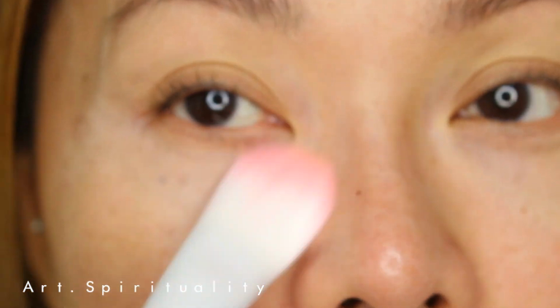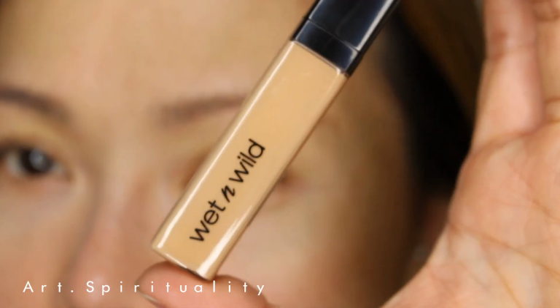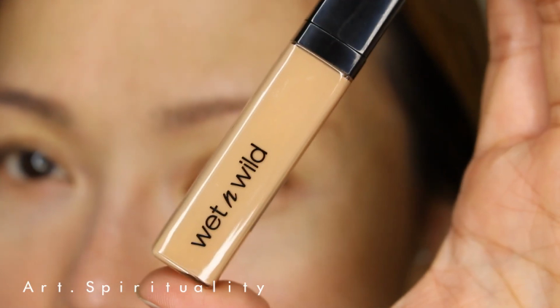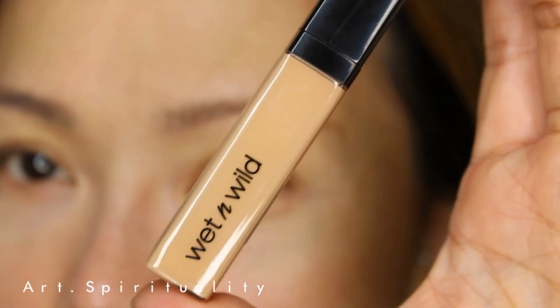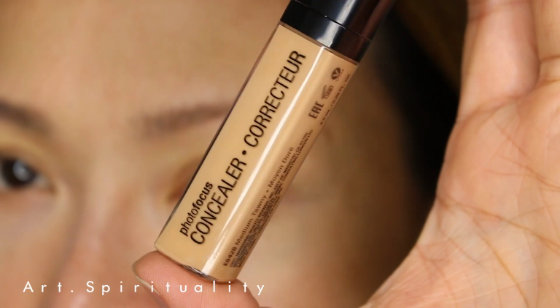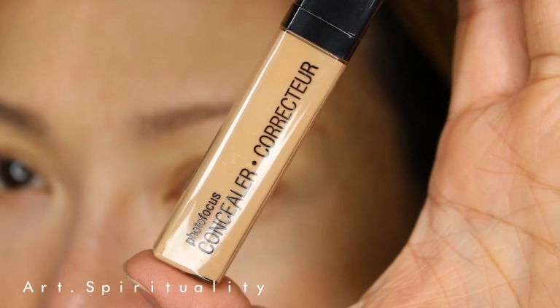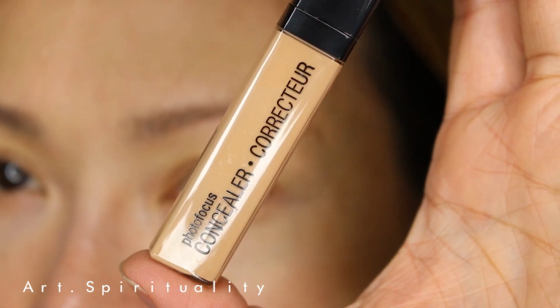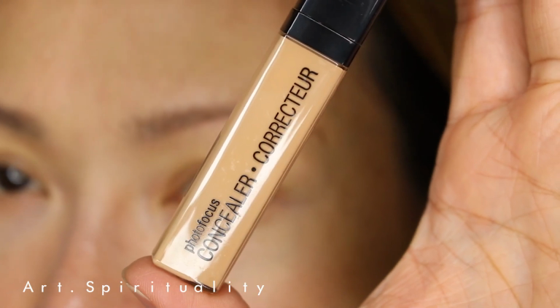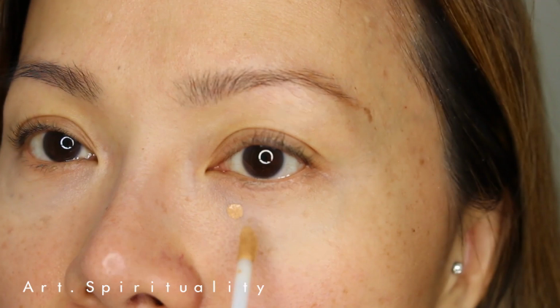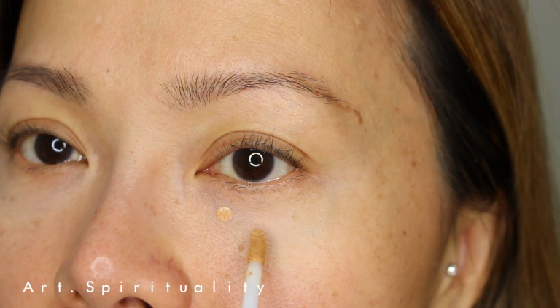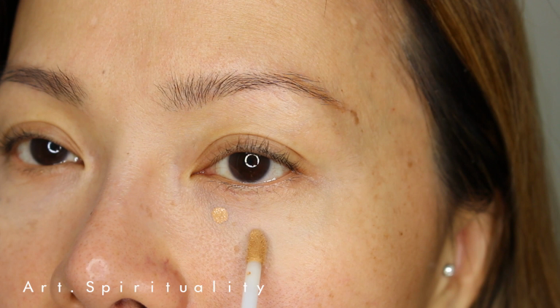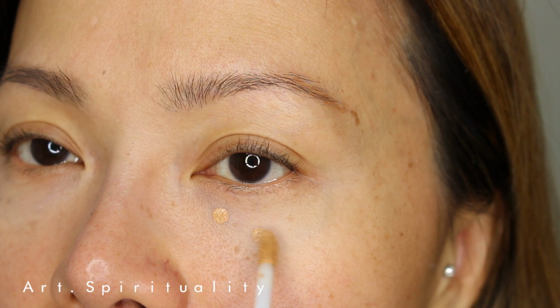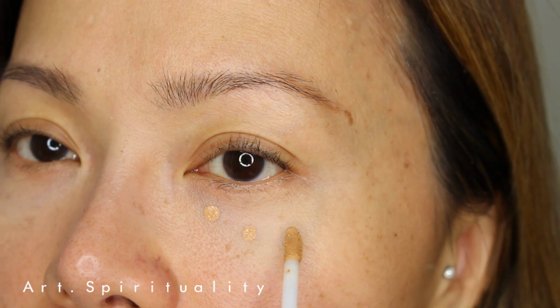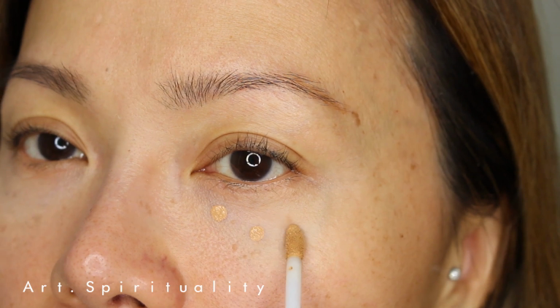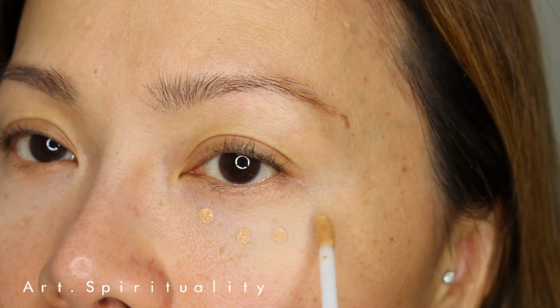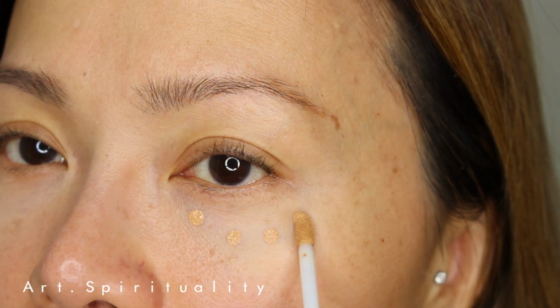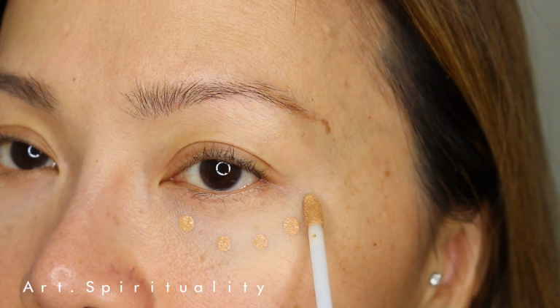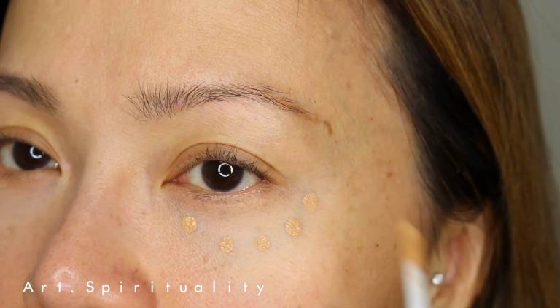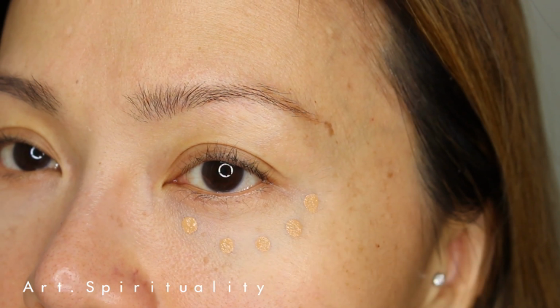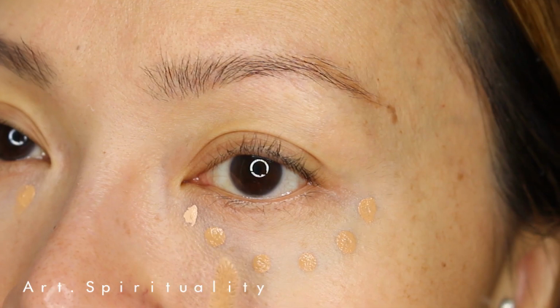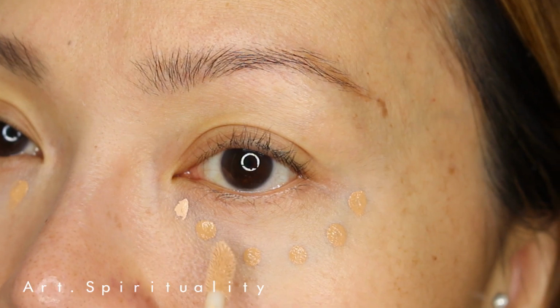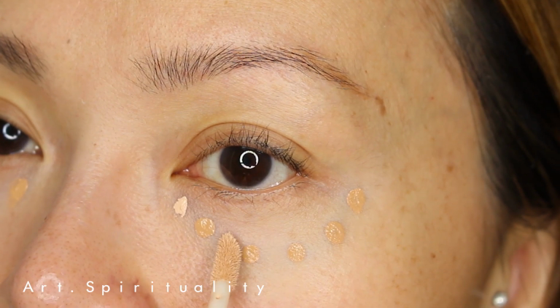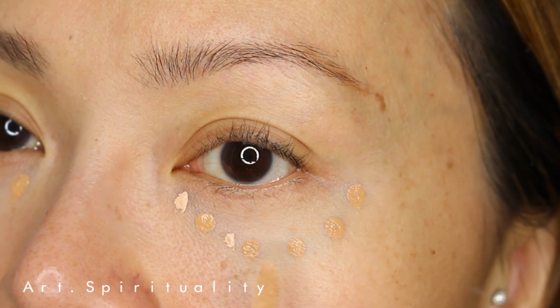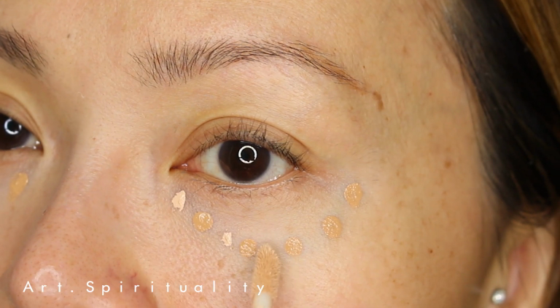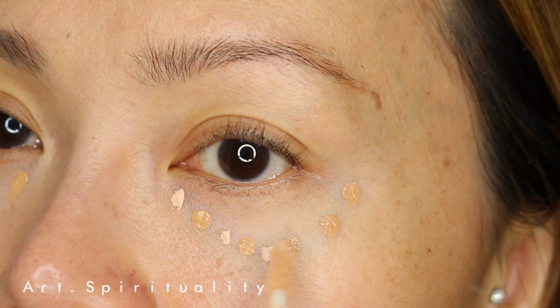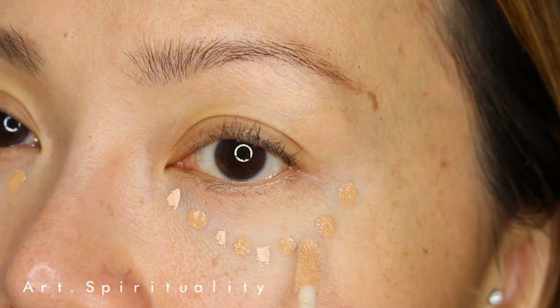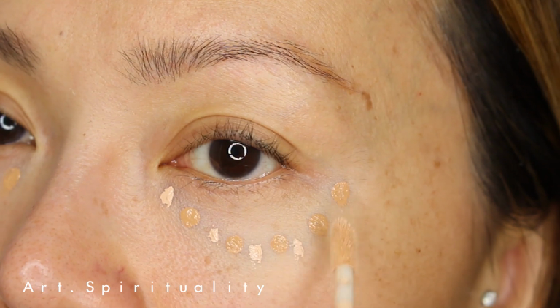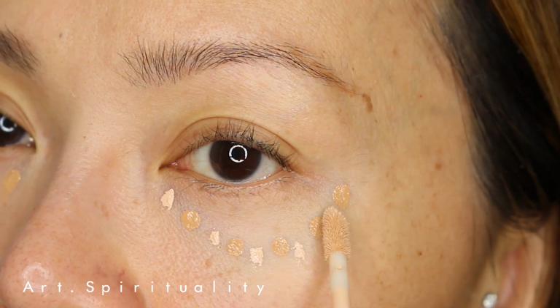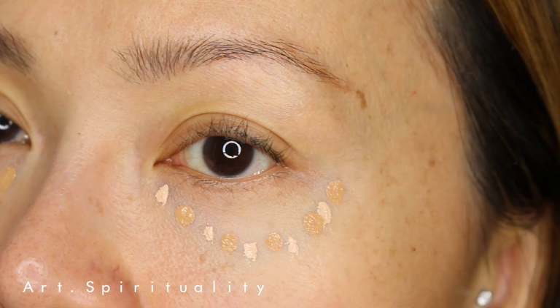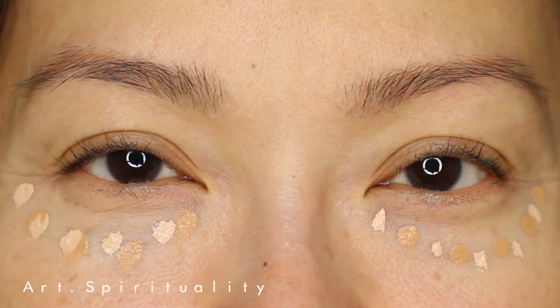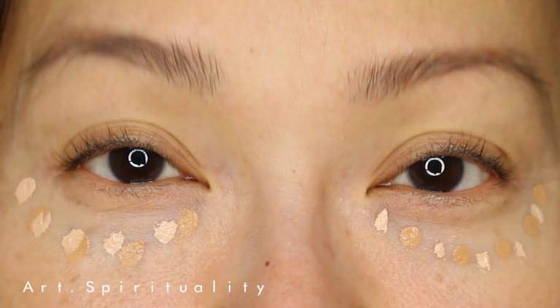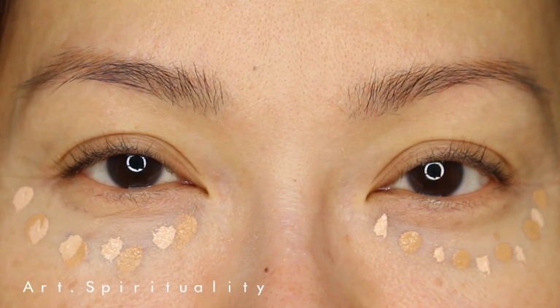For the concealer, I happen to have two shades which are light and medium. As my skin tone is somewhere in between, I decided to mix both of them together — why not?